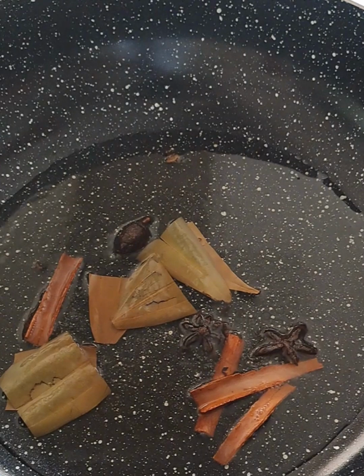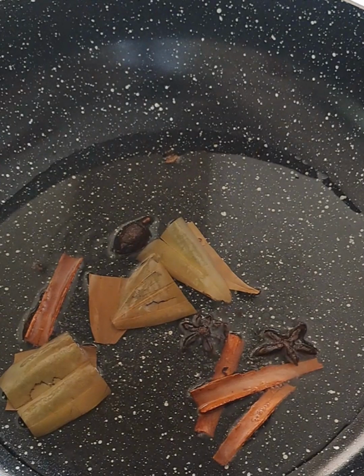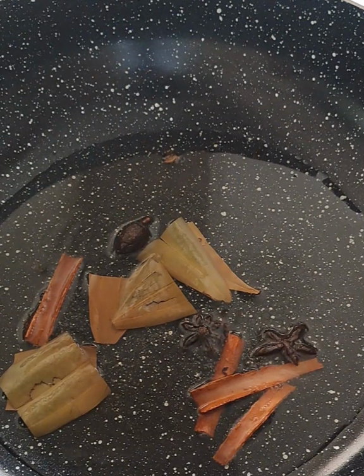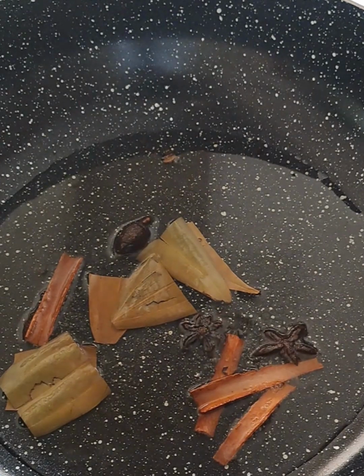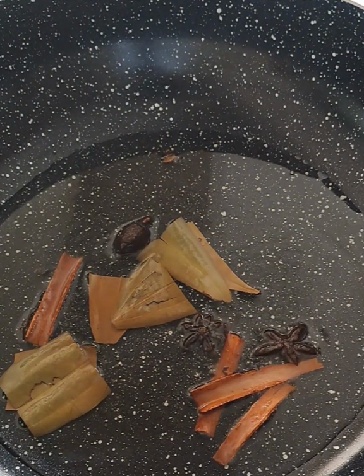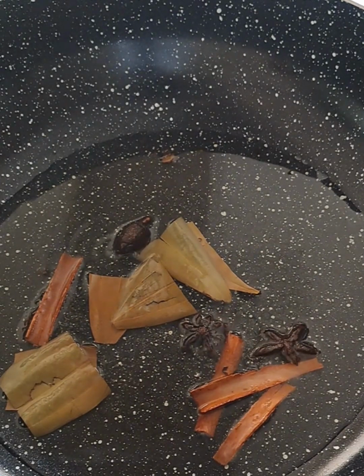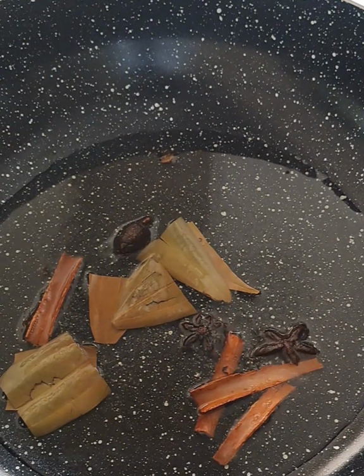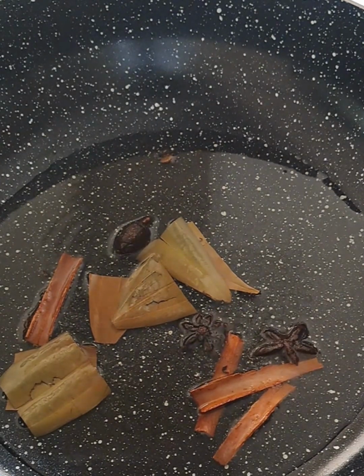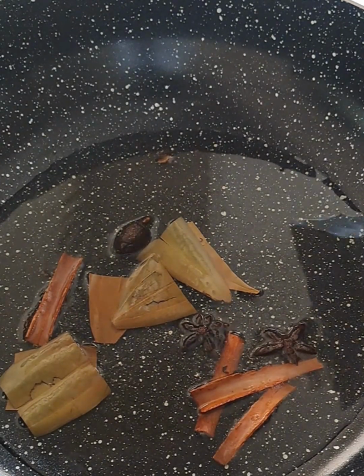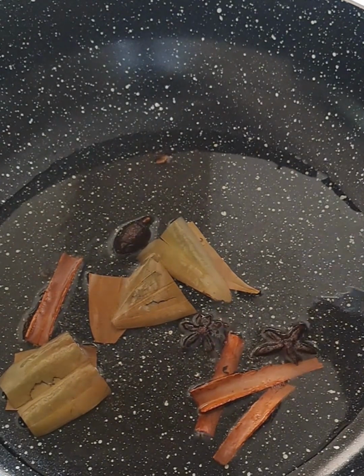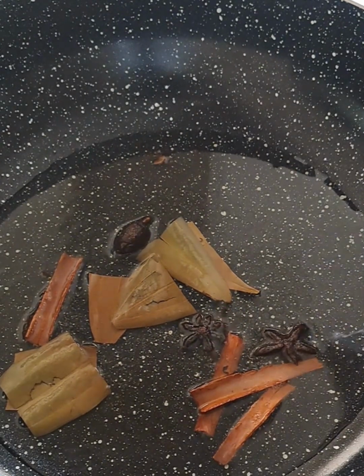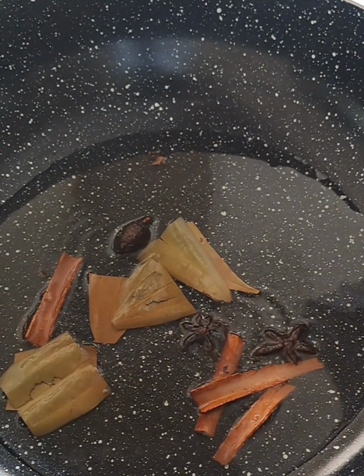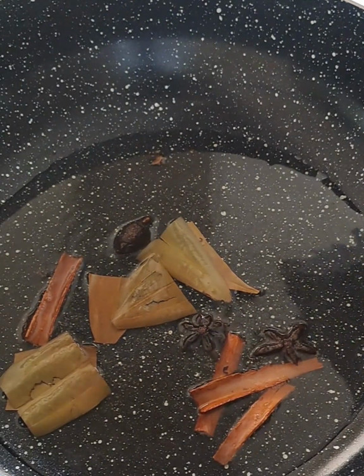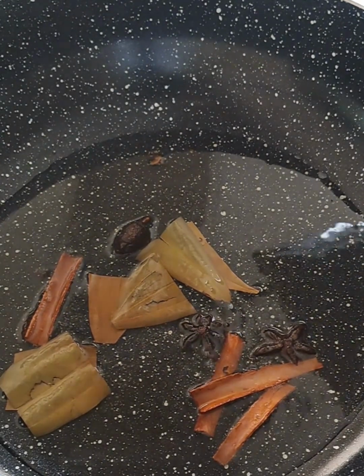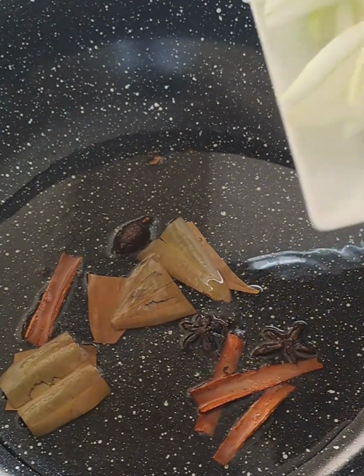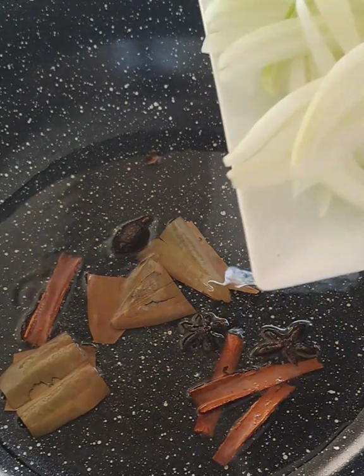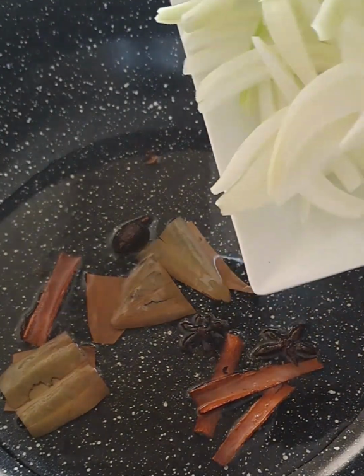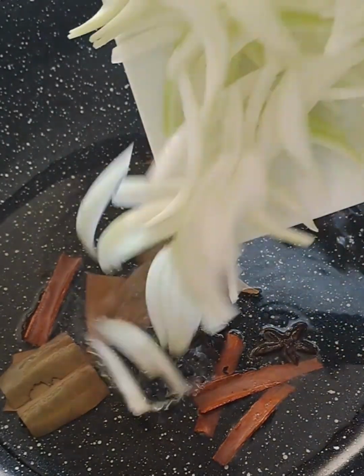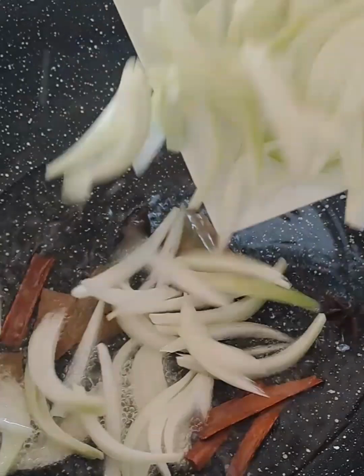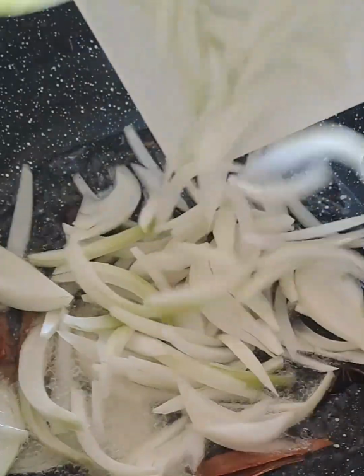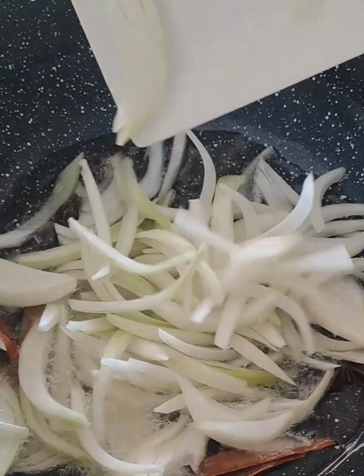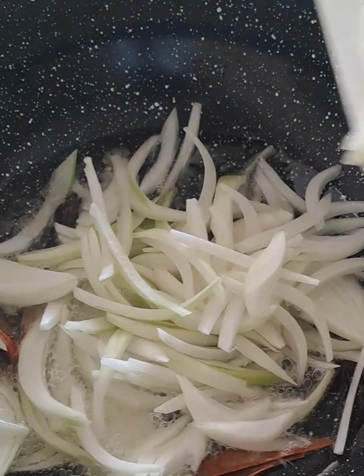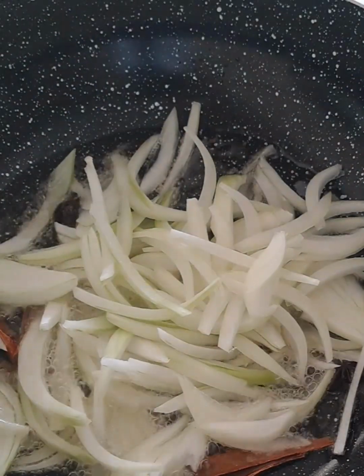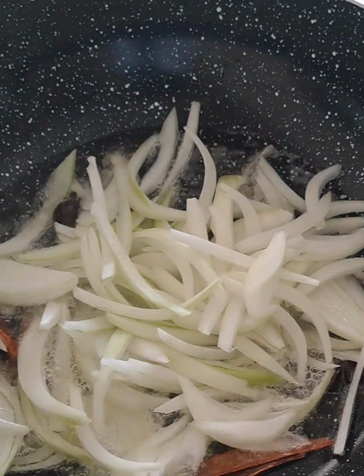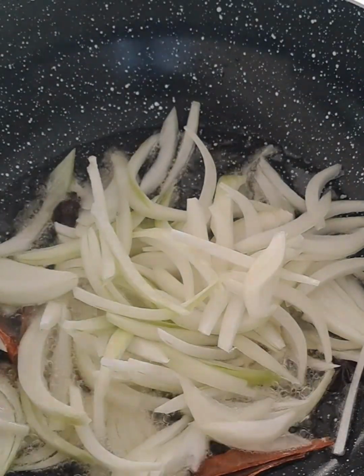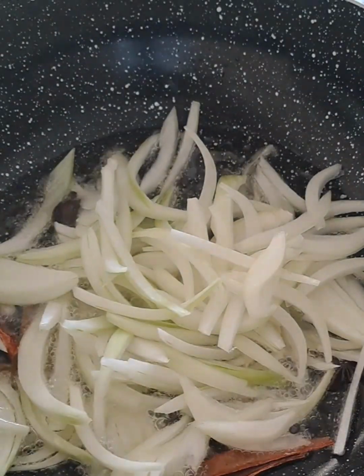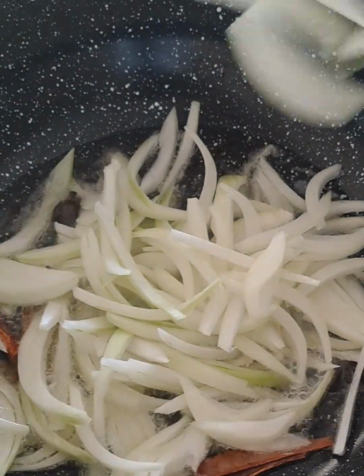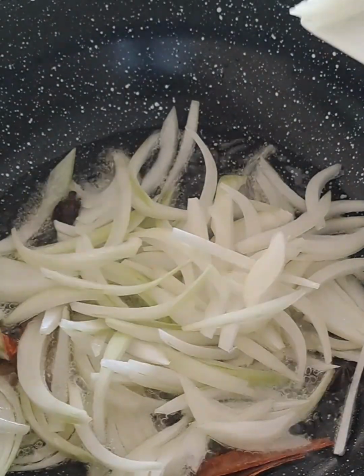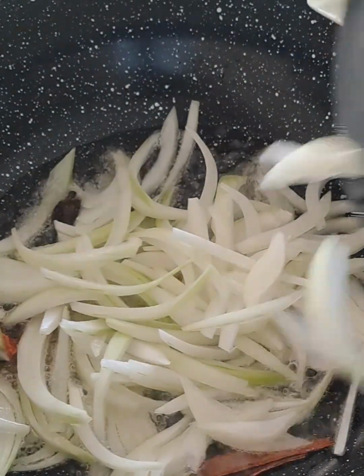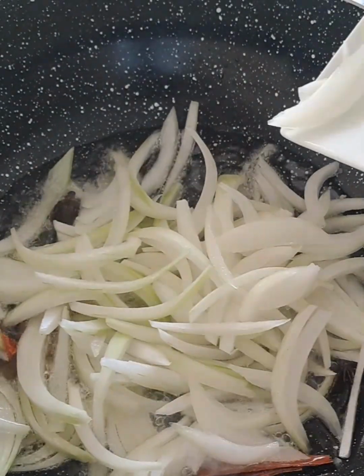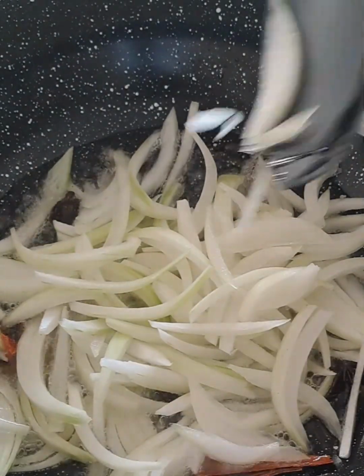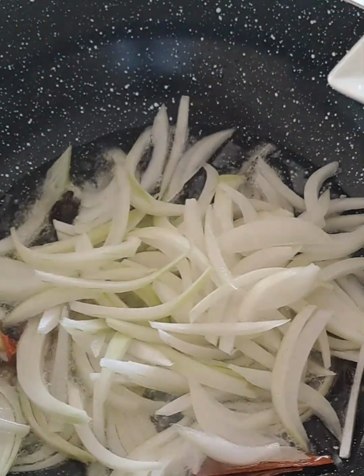So let's go ahead and fry some whole spices, sauteing in the oil, and one large onion going in.